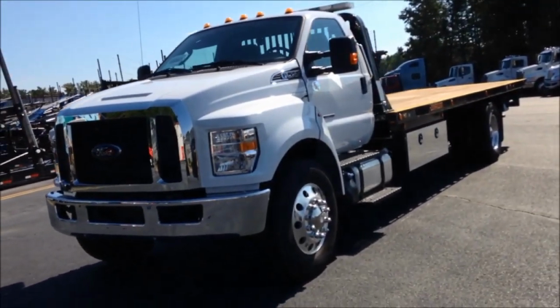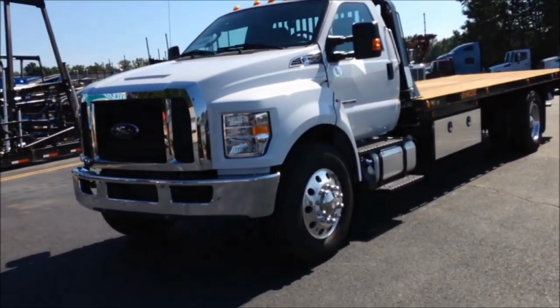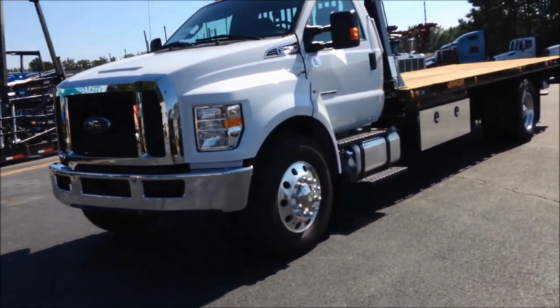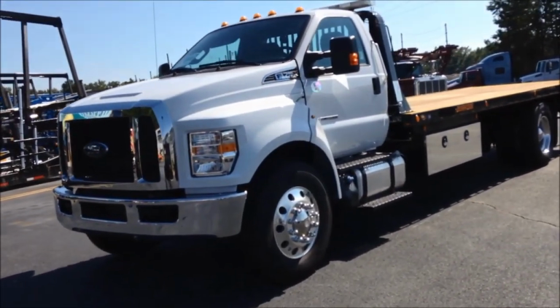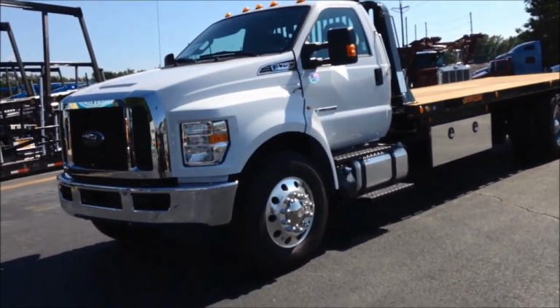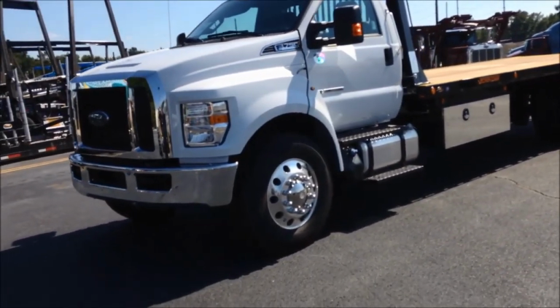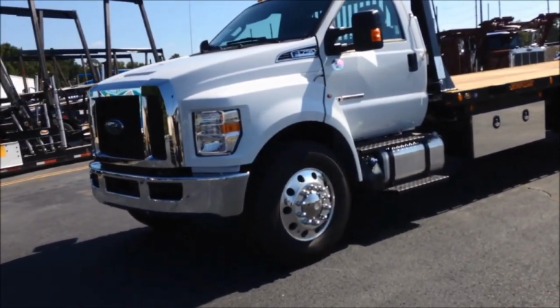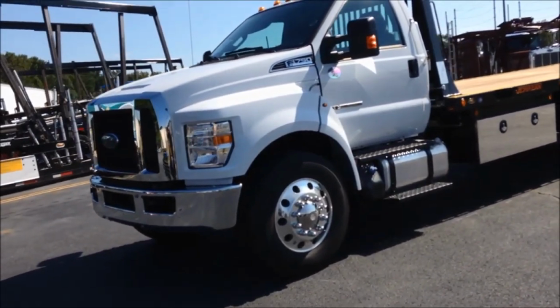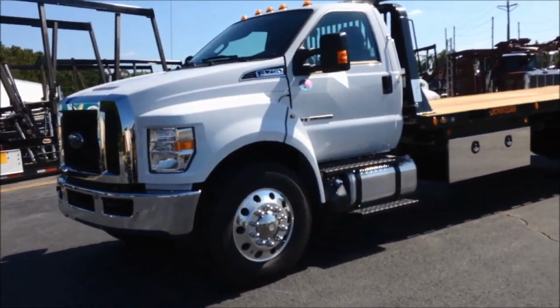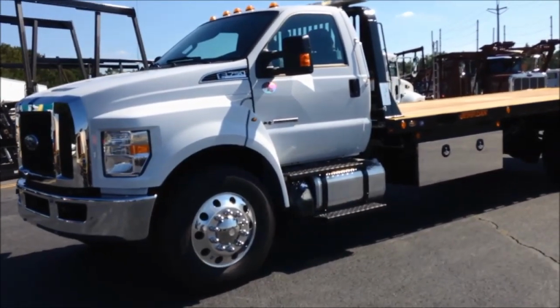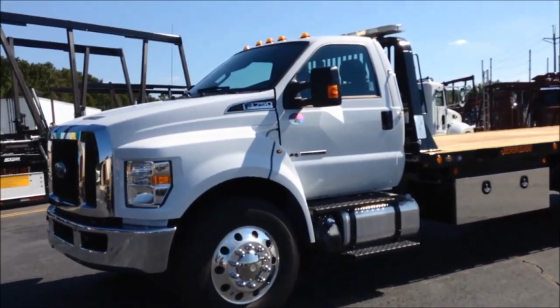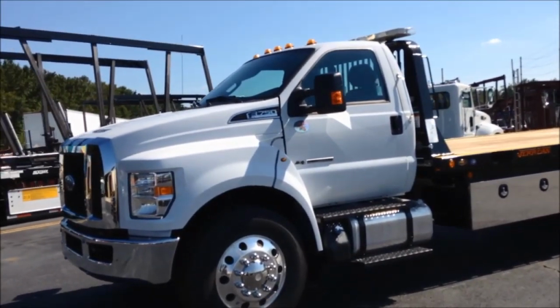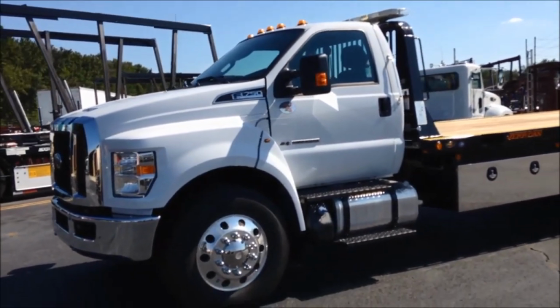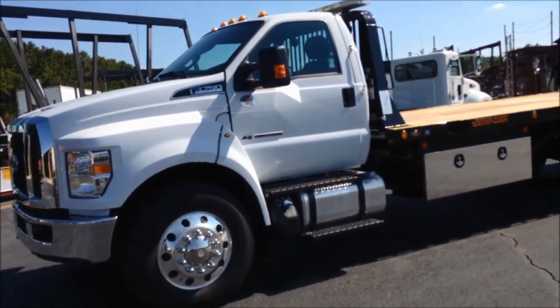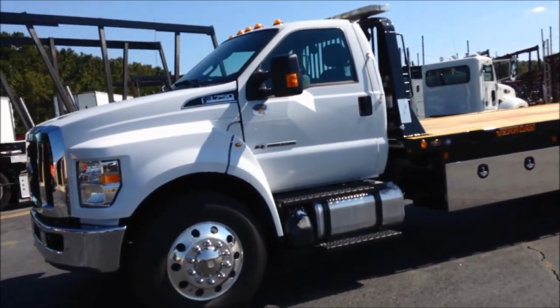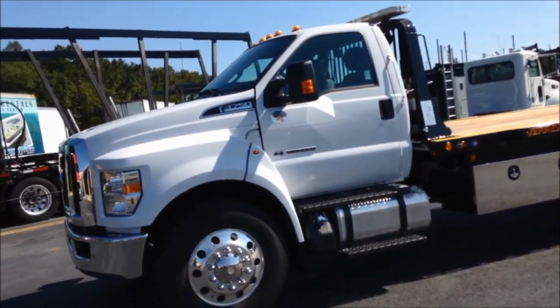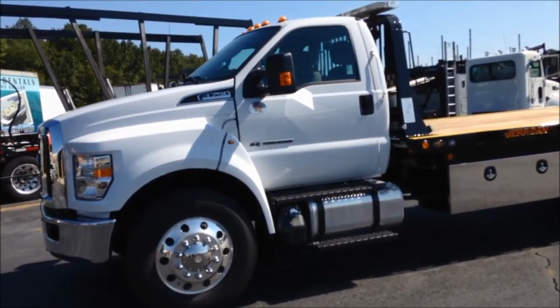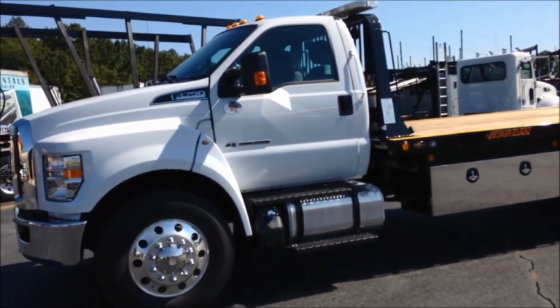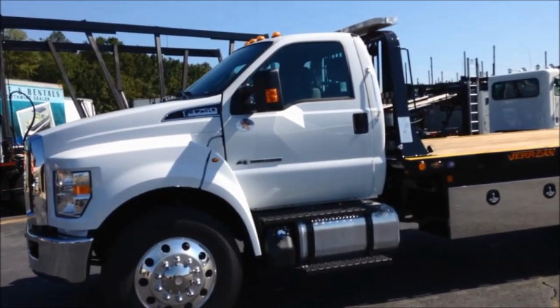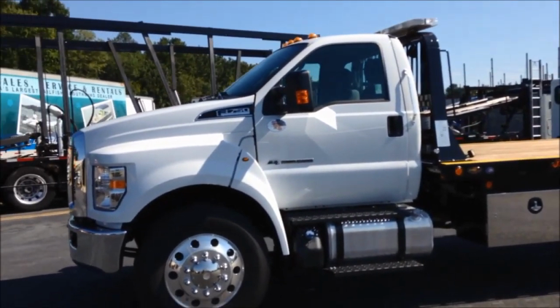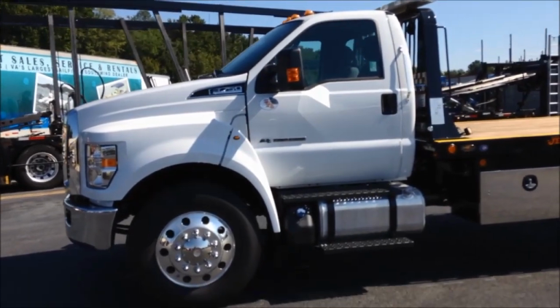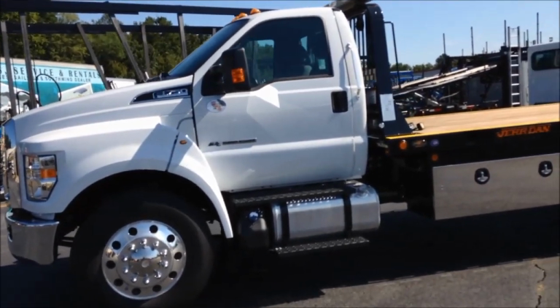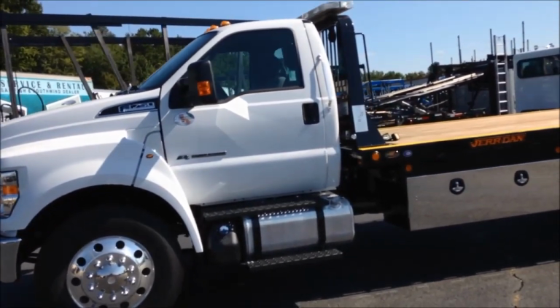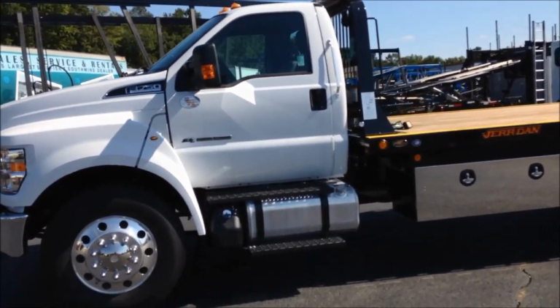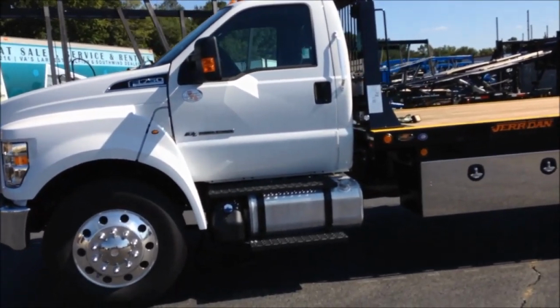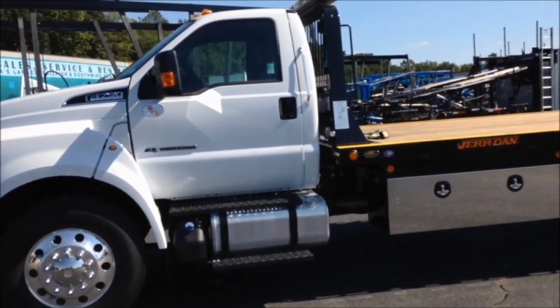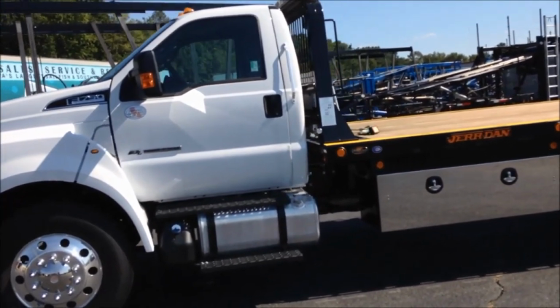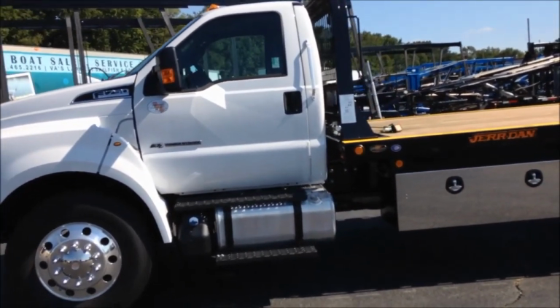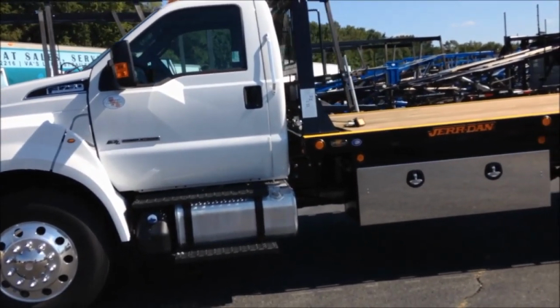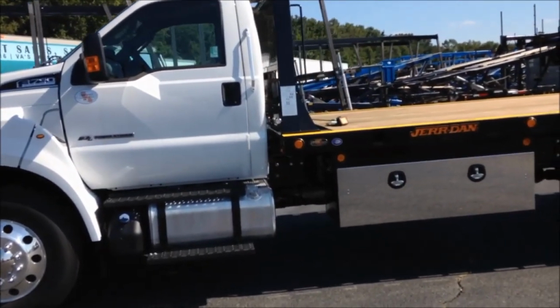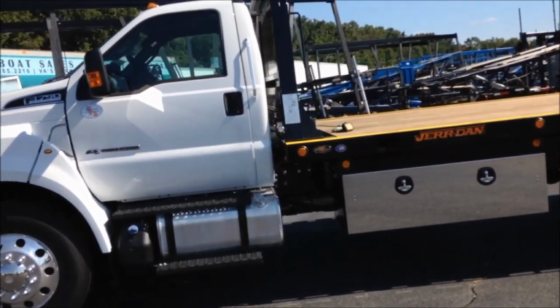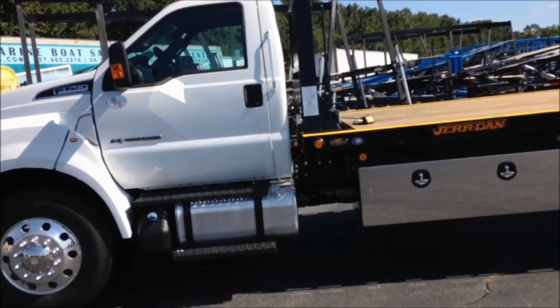It's sitting on 22.5 rims and tires. Inside, it's an XLT, so it's got power windows, power door locks, power mirrors, and an AM/FM CD with the Sync media system.